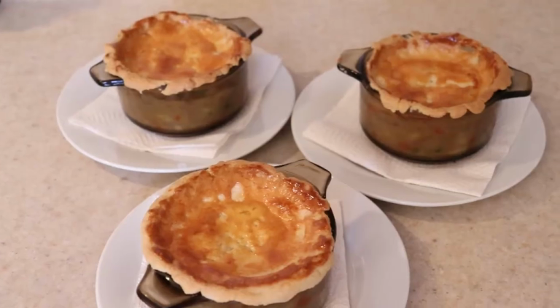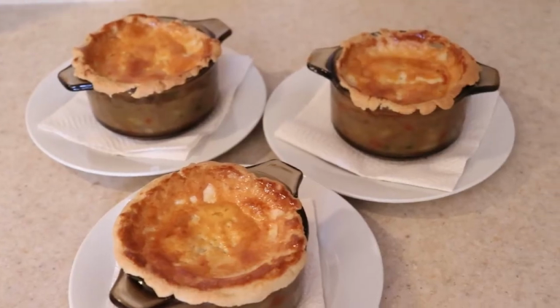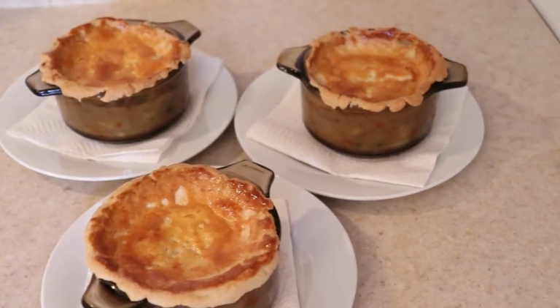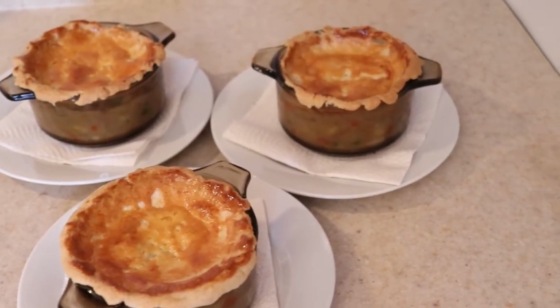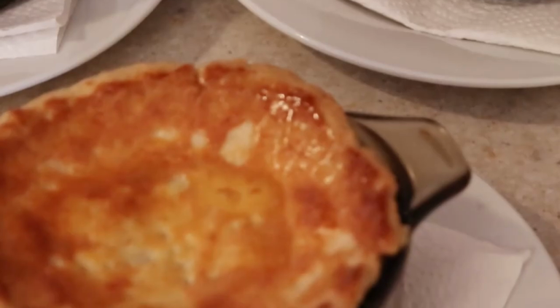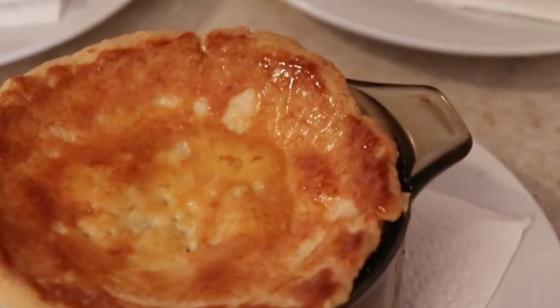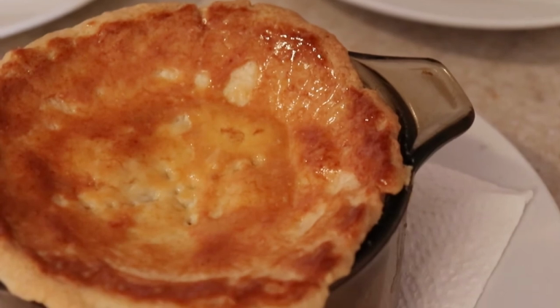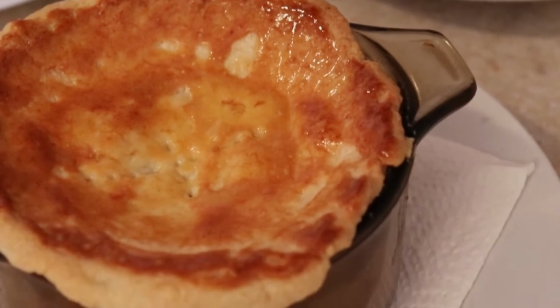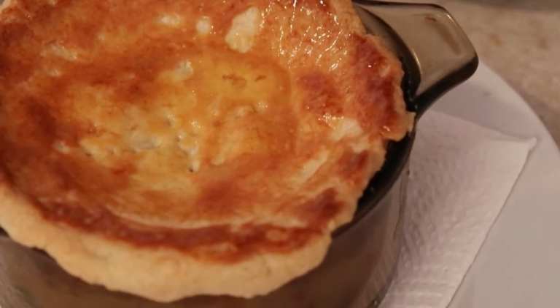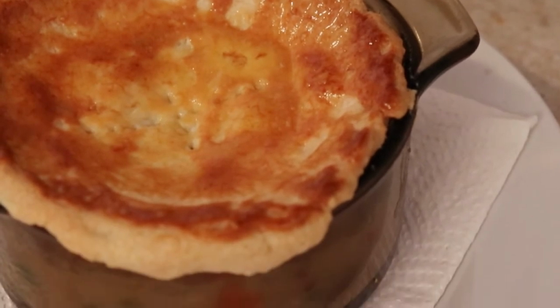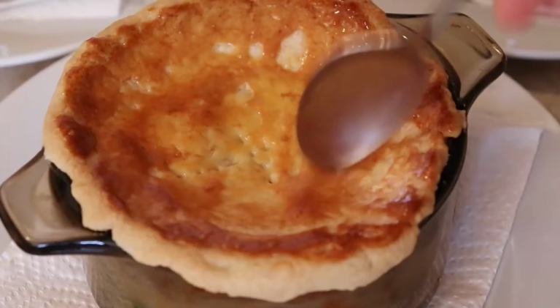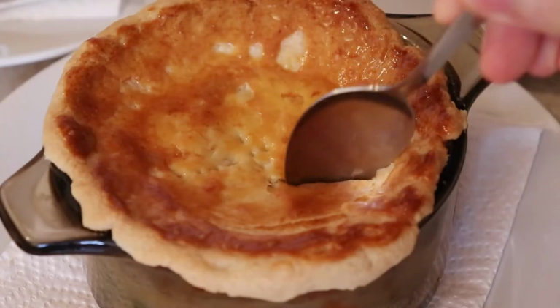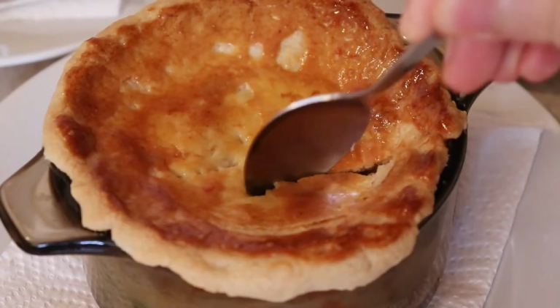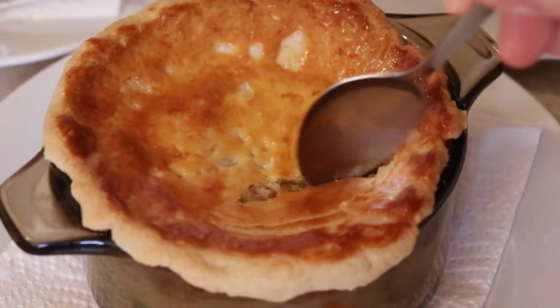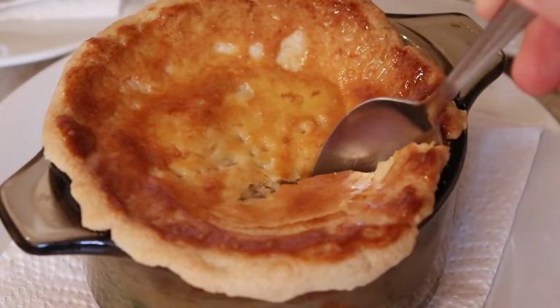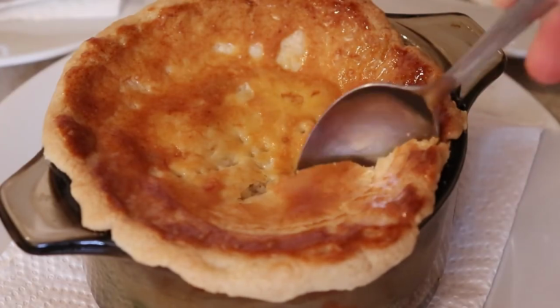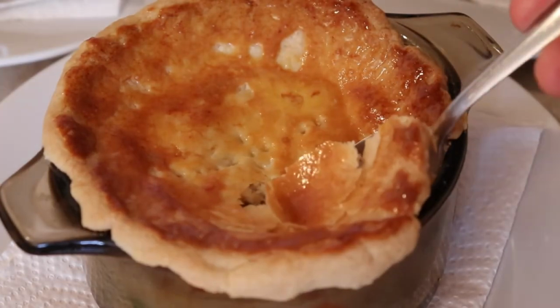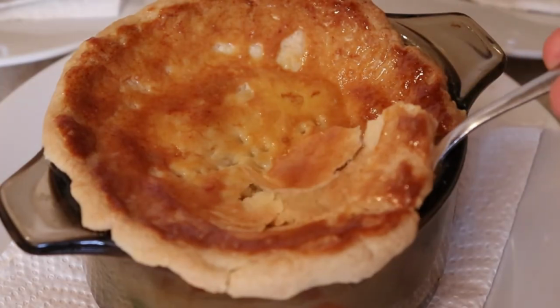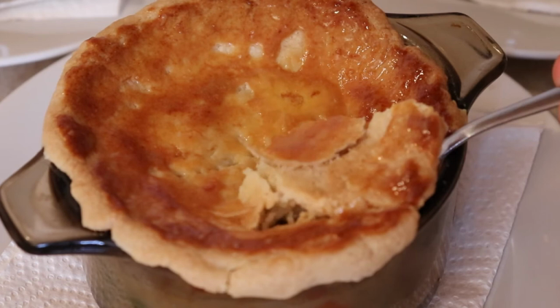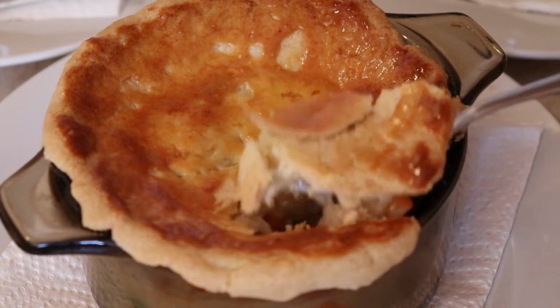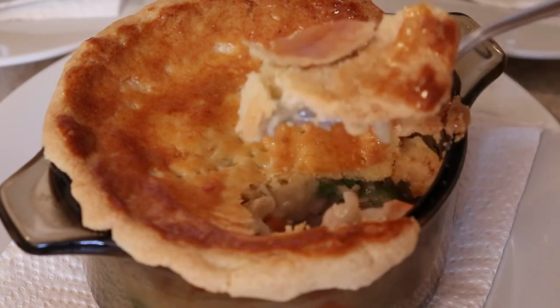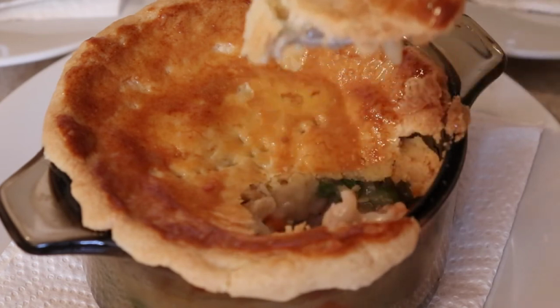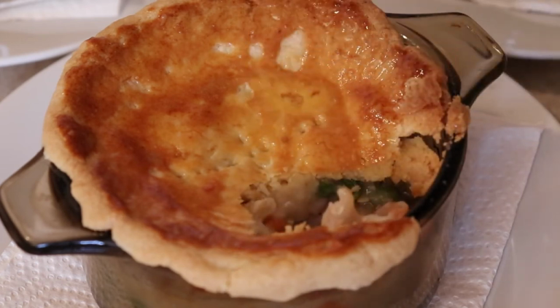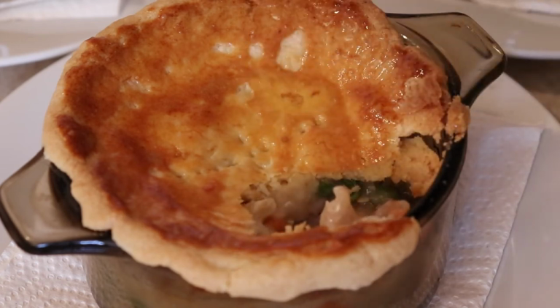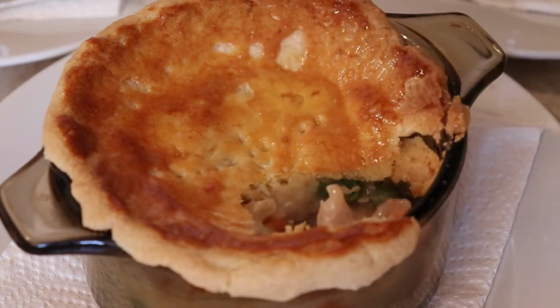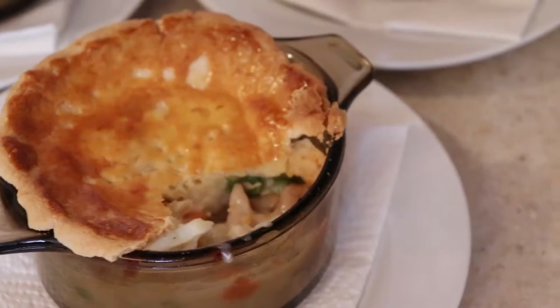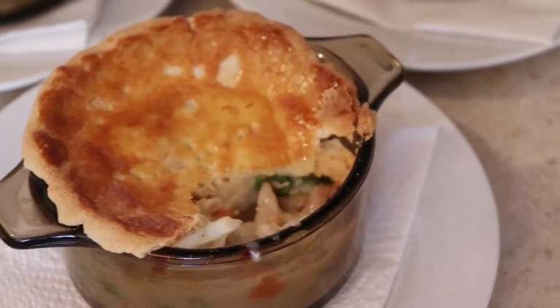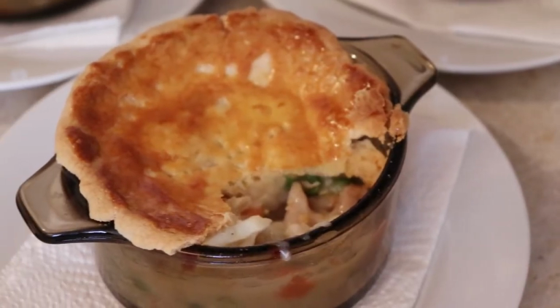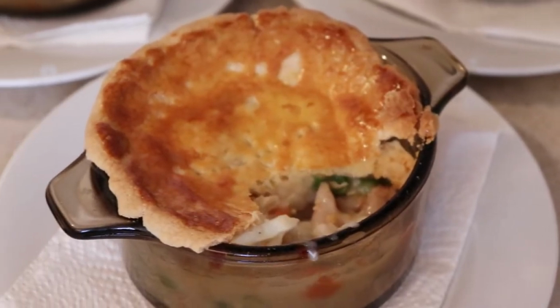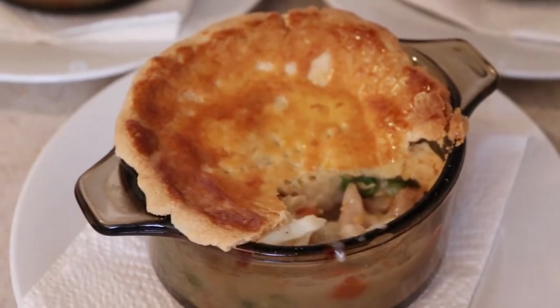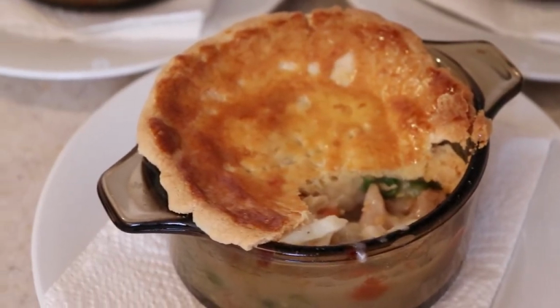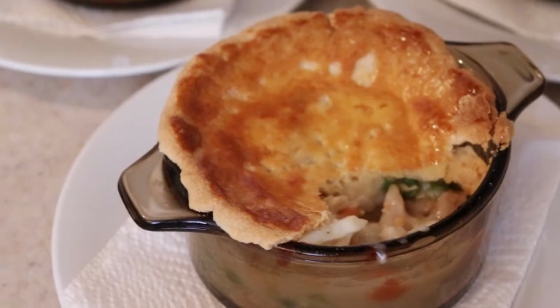And there you have it — the ultimate chicken pot pie. It's the definition of comfort food, and it's a popular classic for good reason. I guarantee you this will be a huge hit with your friends and family. I hope you enjoy!